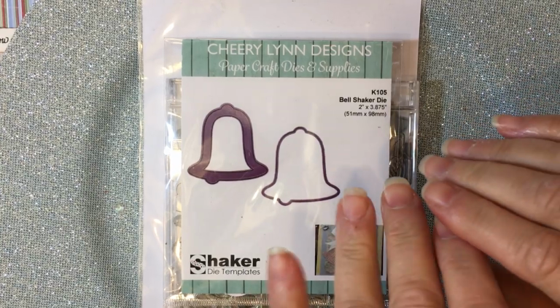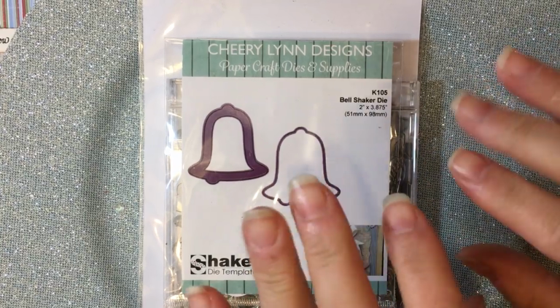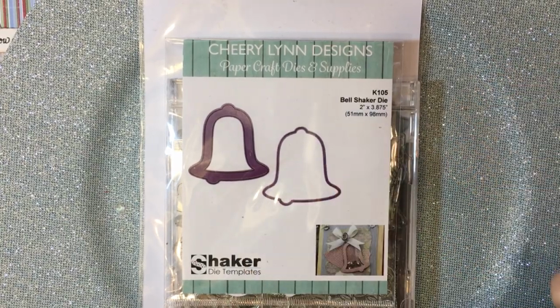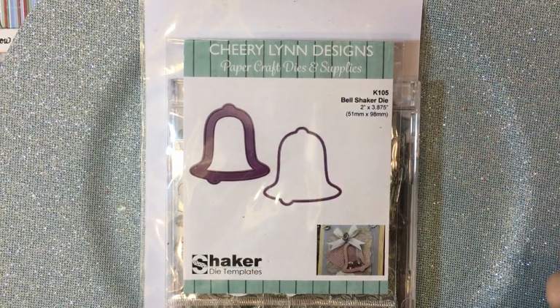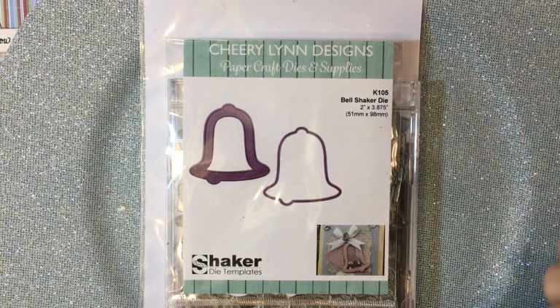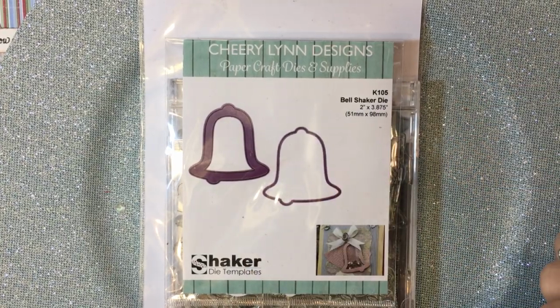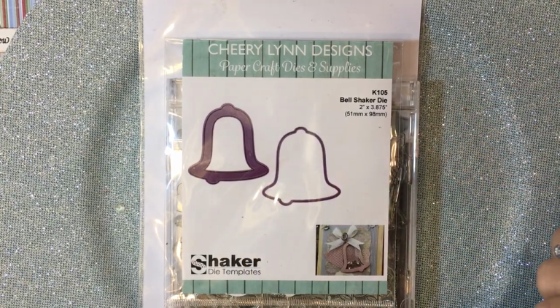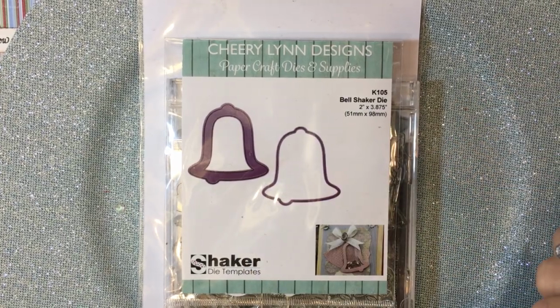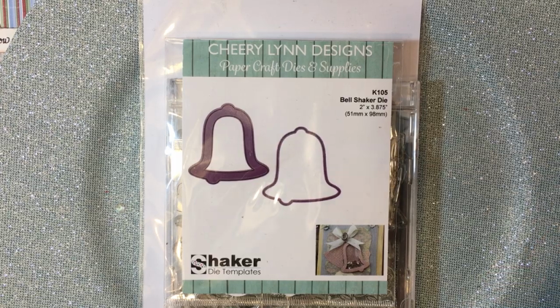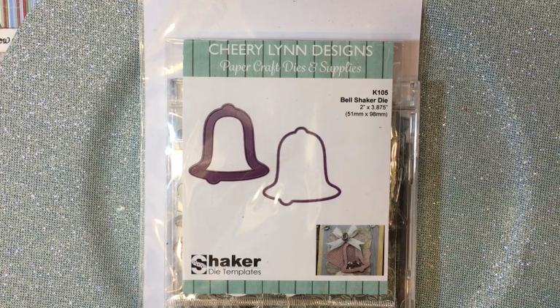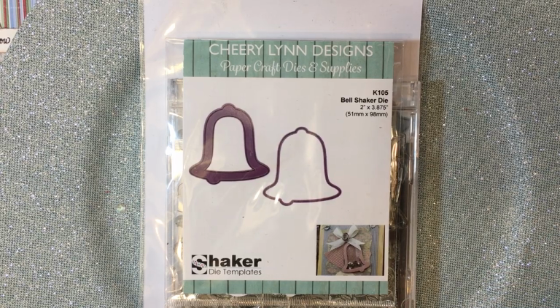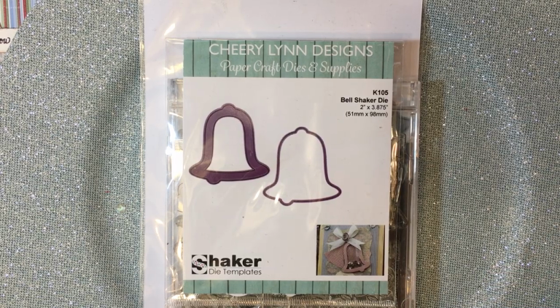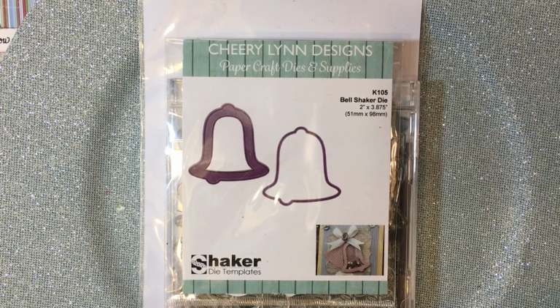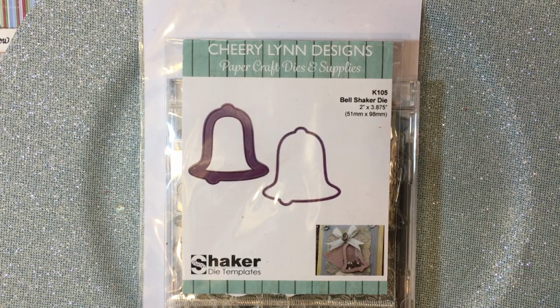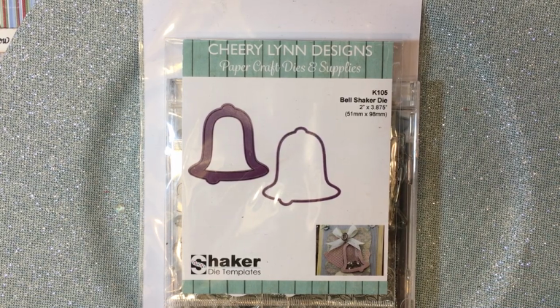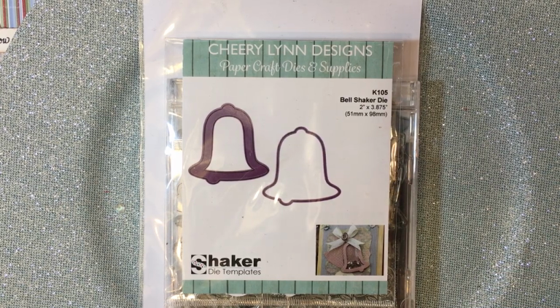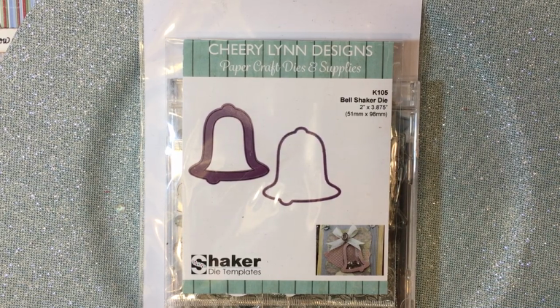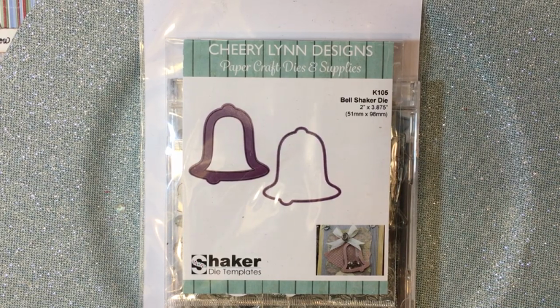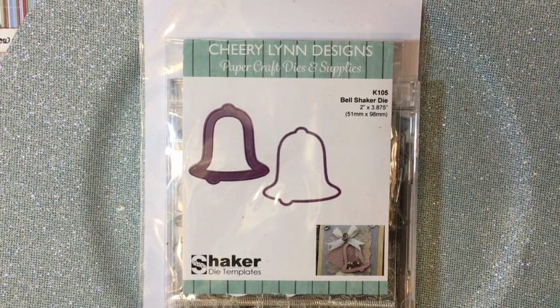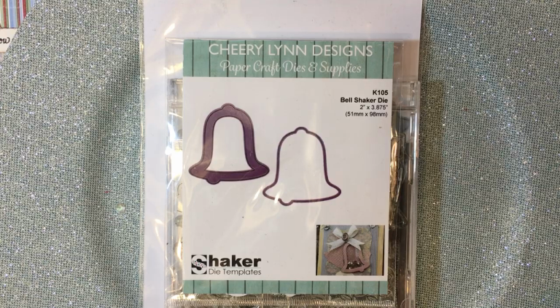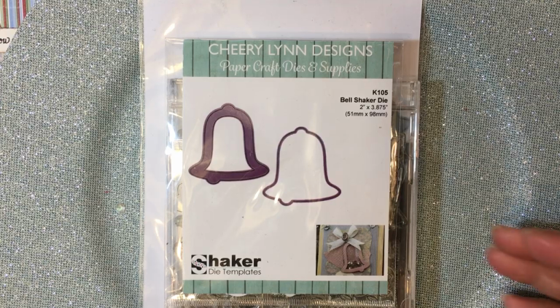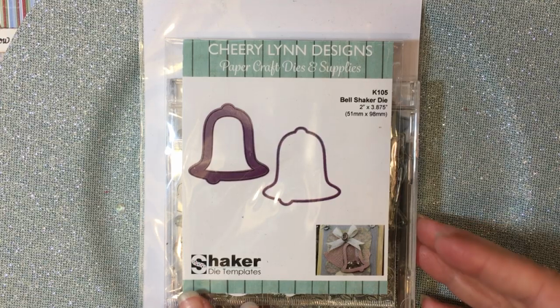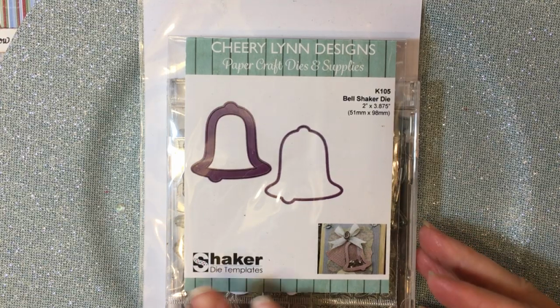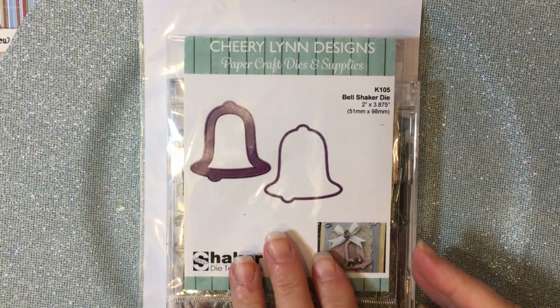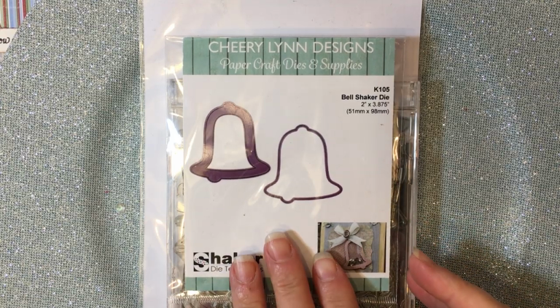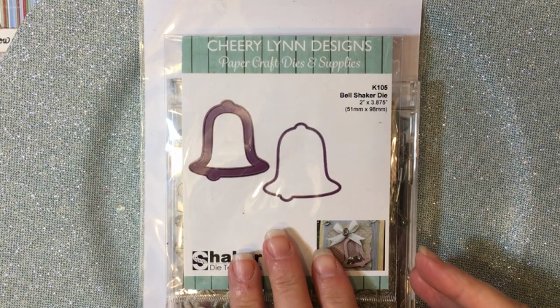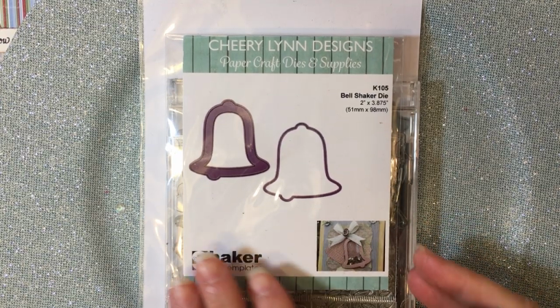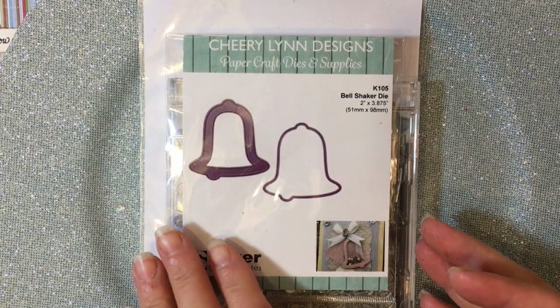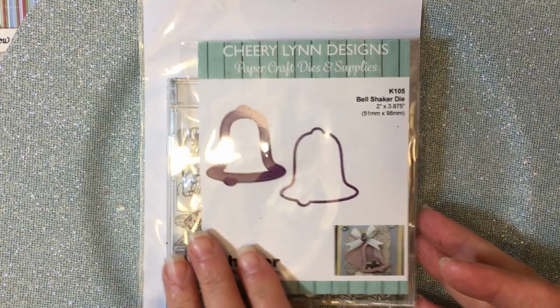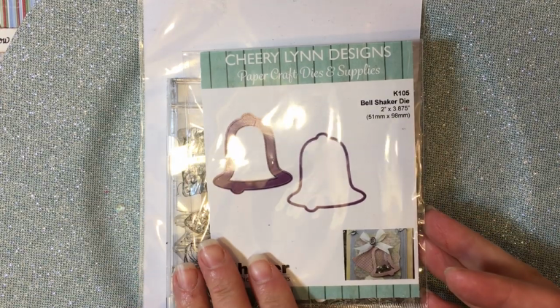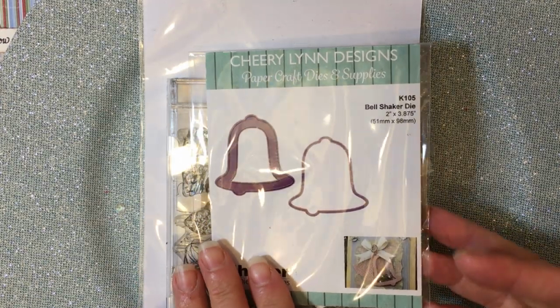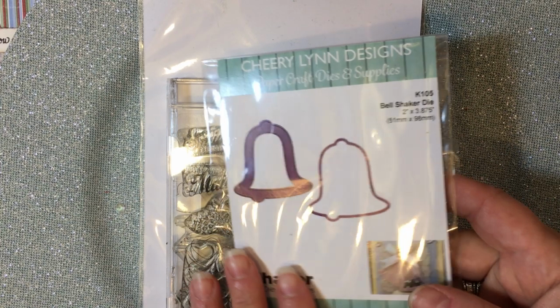Good morning everybody, it's Jill with Greenwood Girl Cards and I am coming on to share some tags that I made this weekend. I'm not sure when I'll get this video posted but I wanted to share these tags with you.